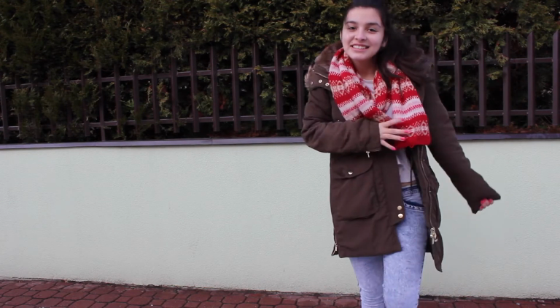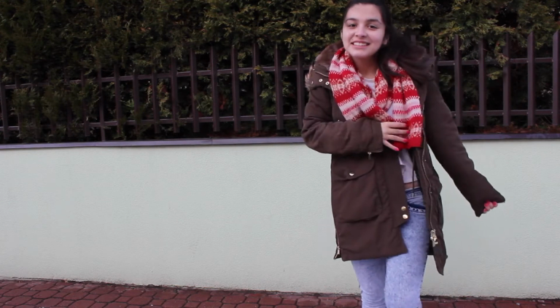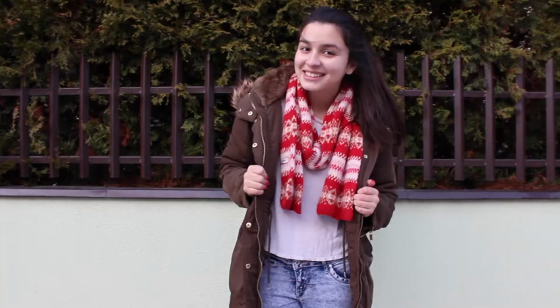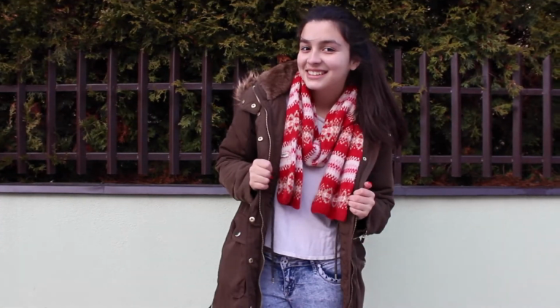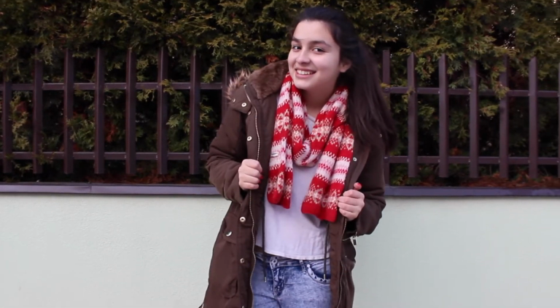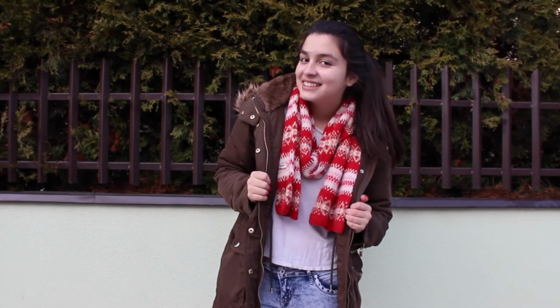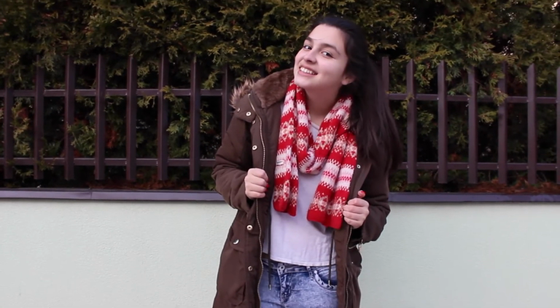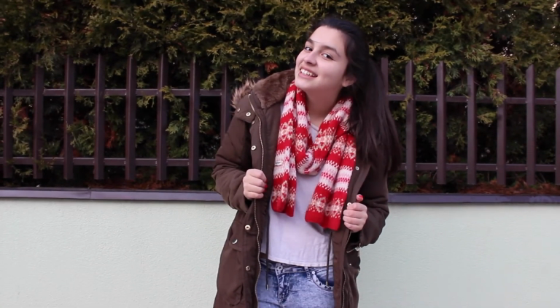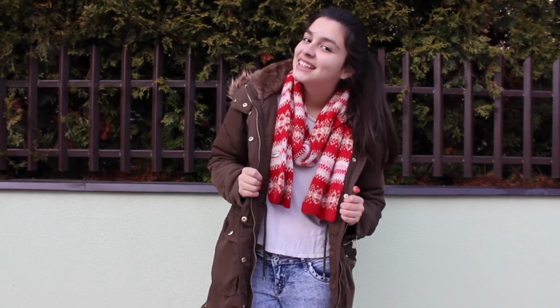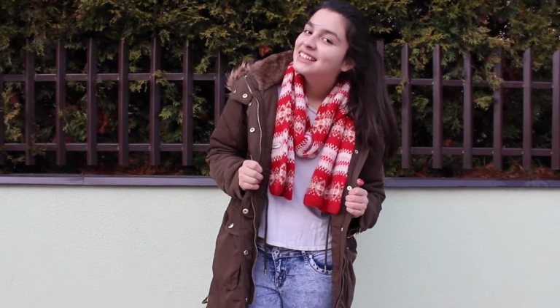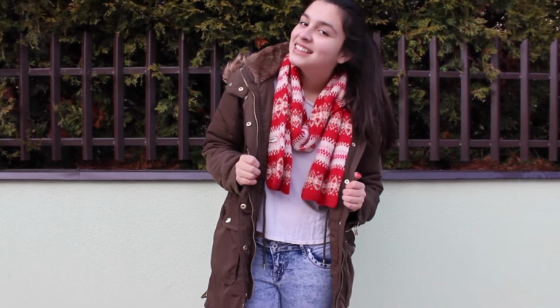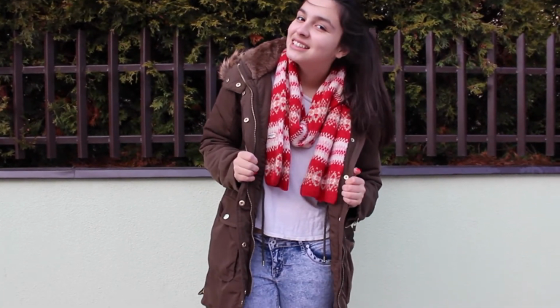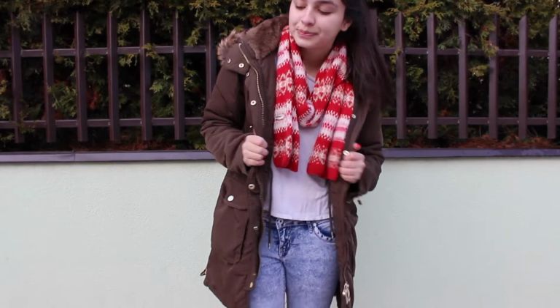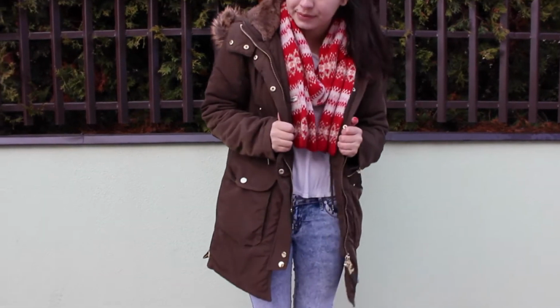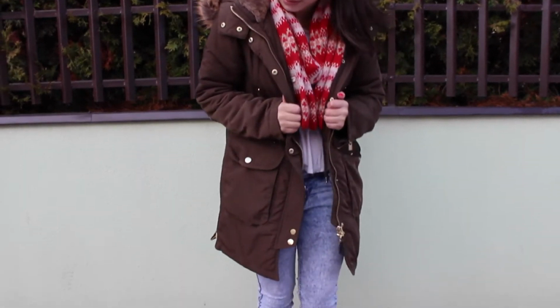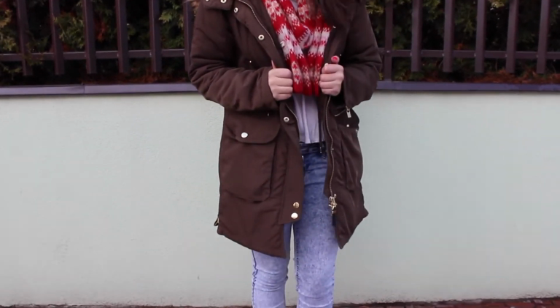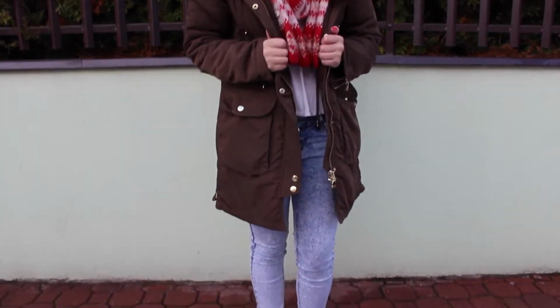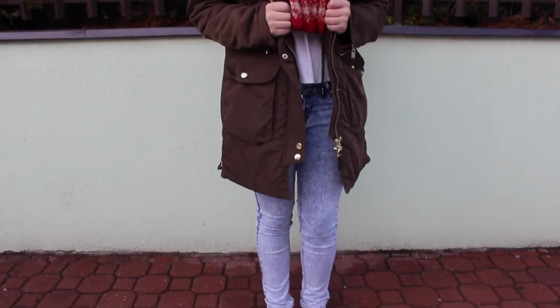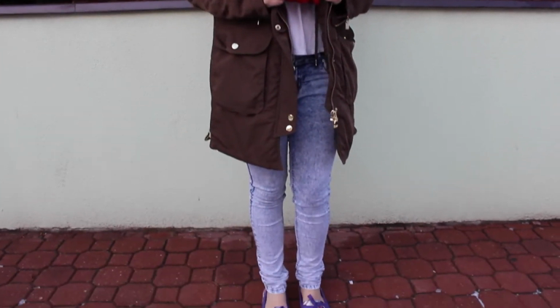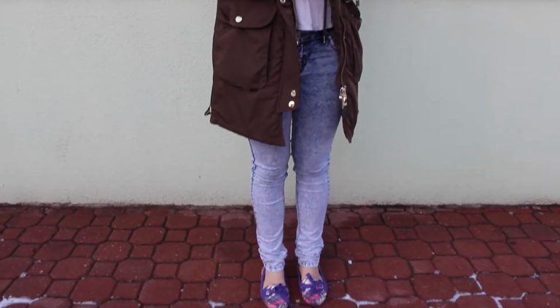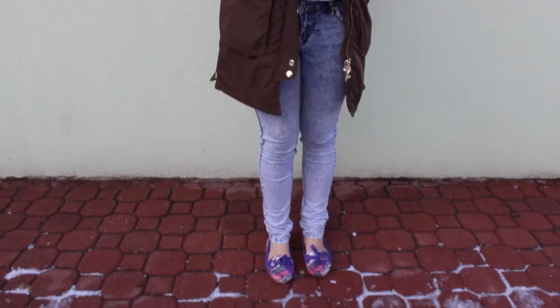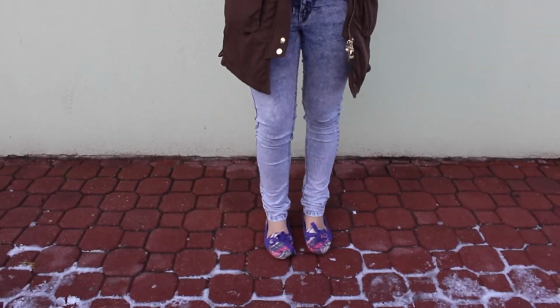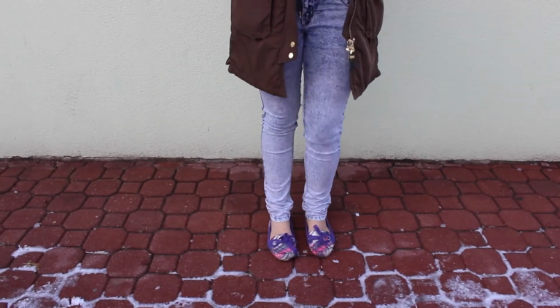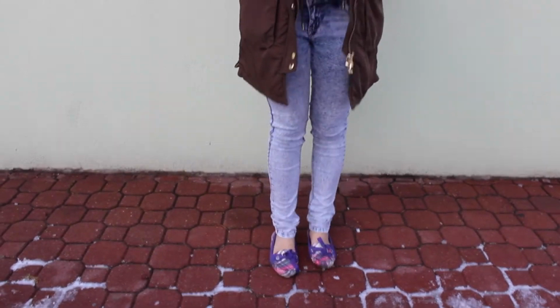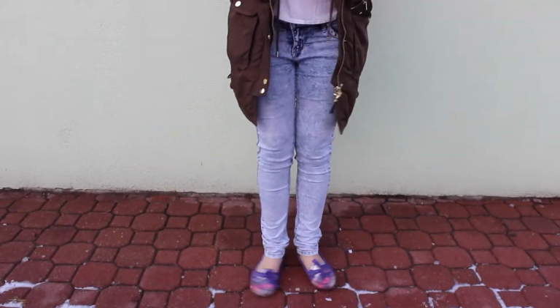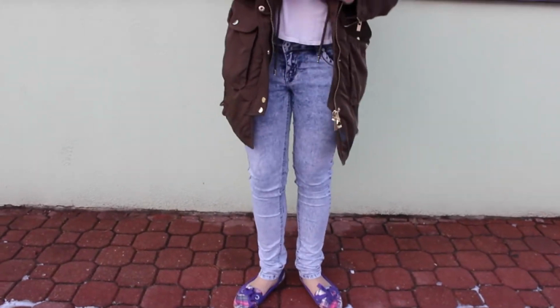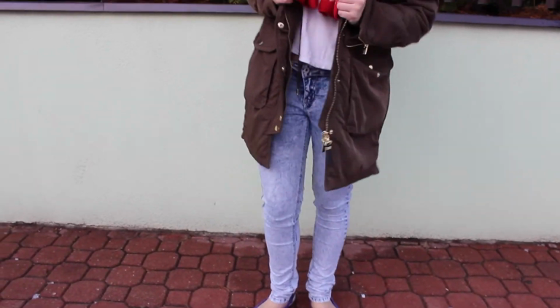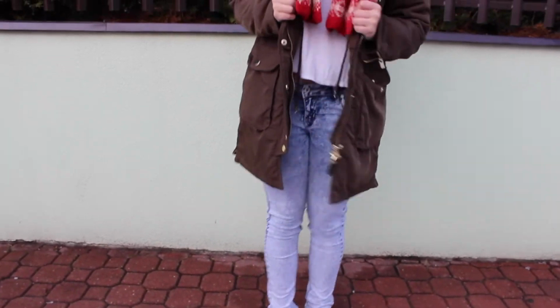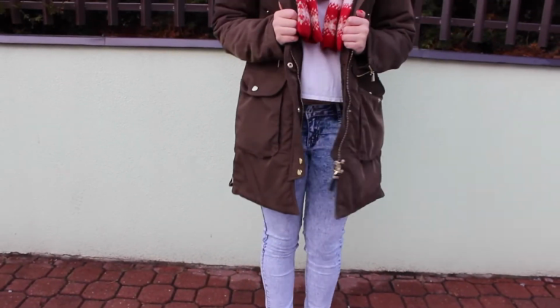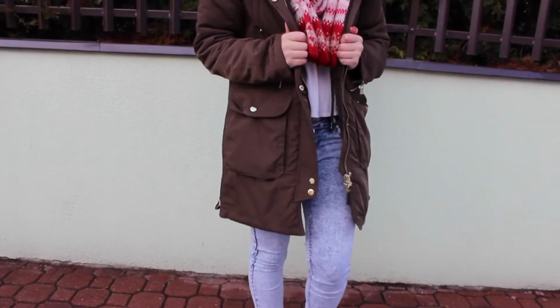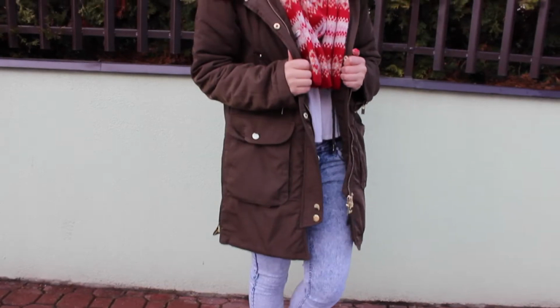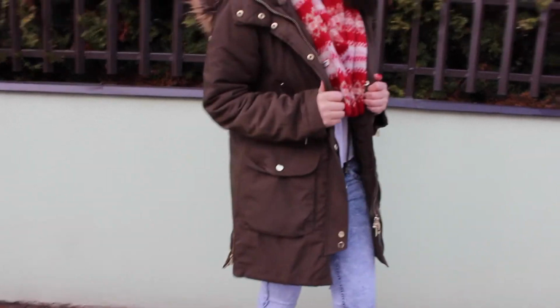So my second outfit is really comfy and cute. I have the shirt from Forever 21, the scarf is from American Eagle, the pants are from Forever 21, and the shoes are from Sperry's.